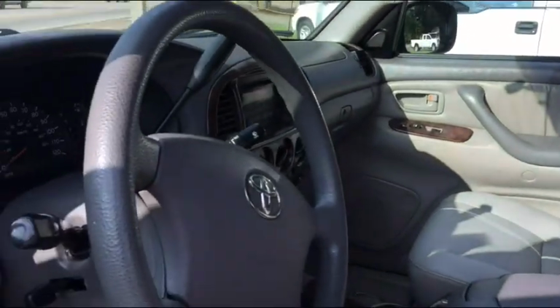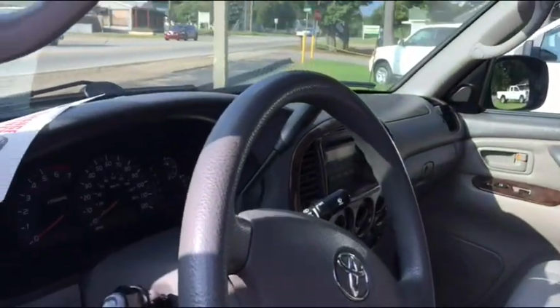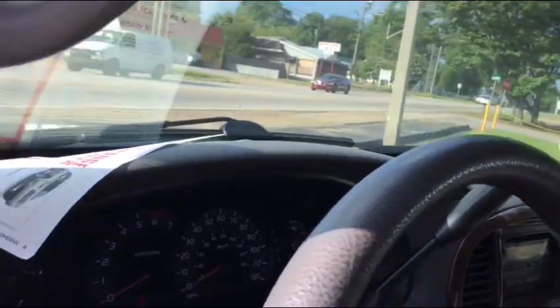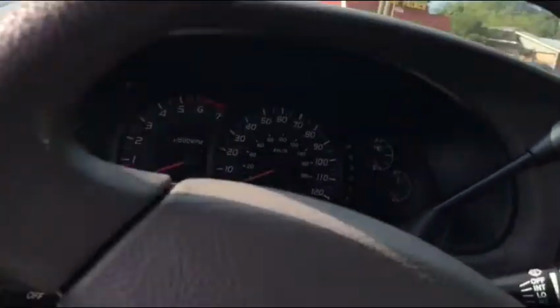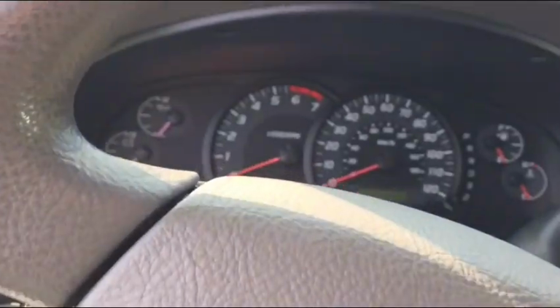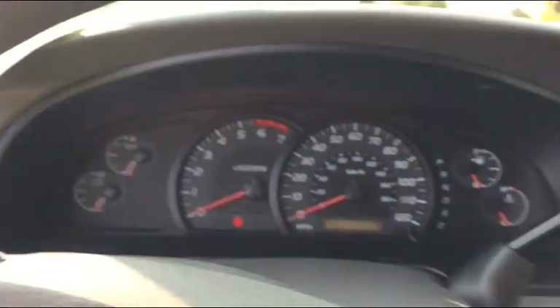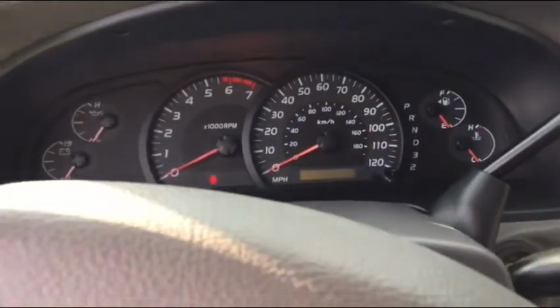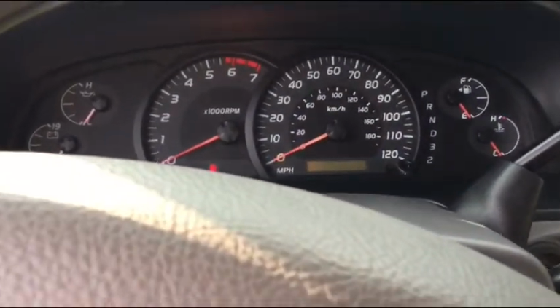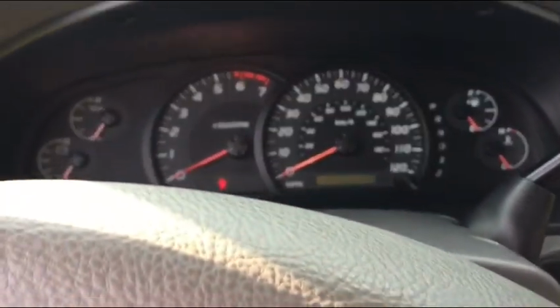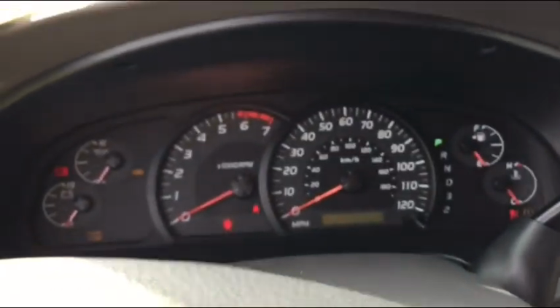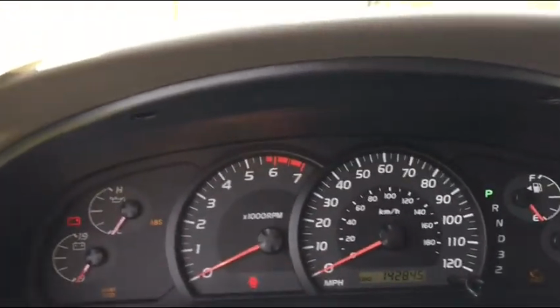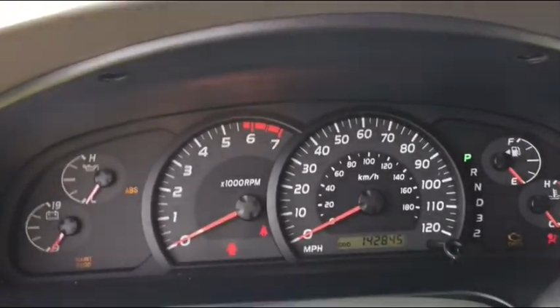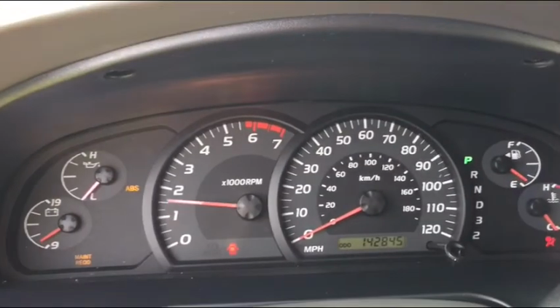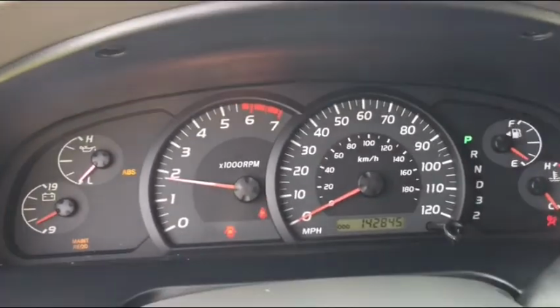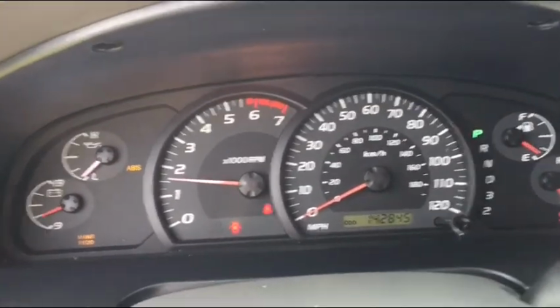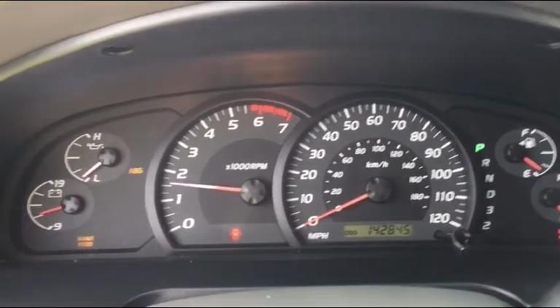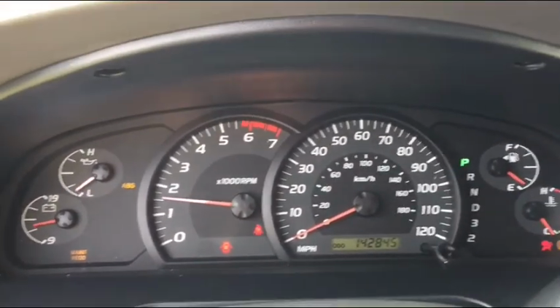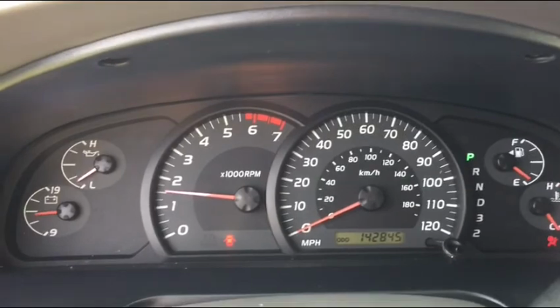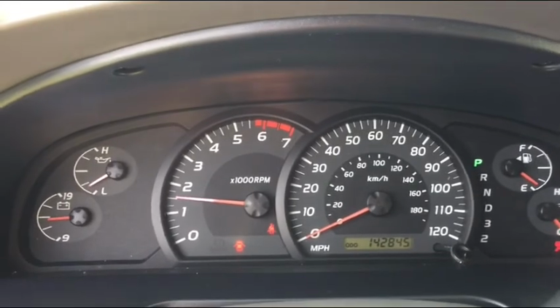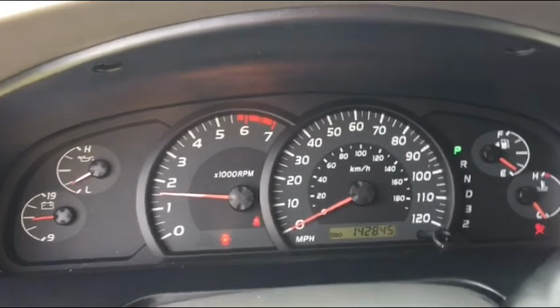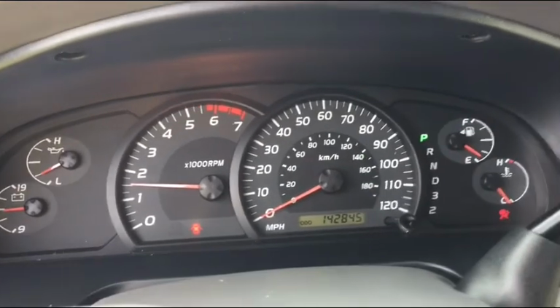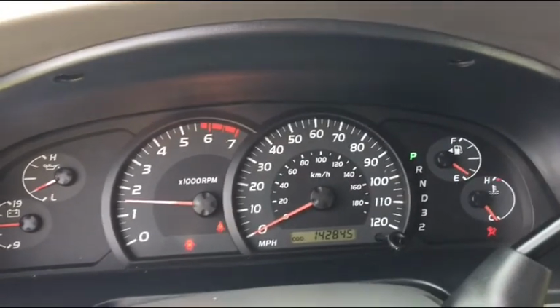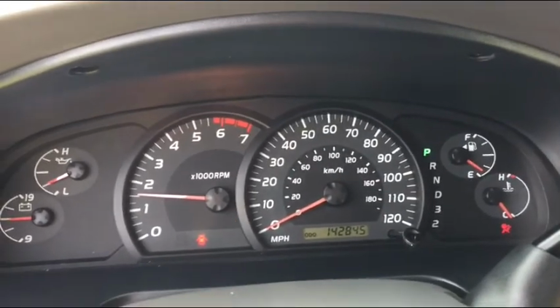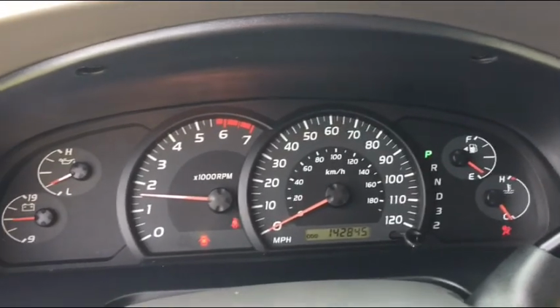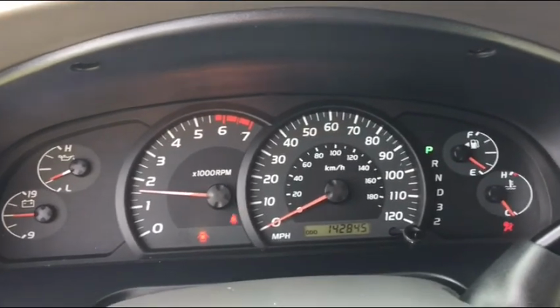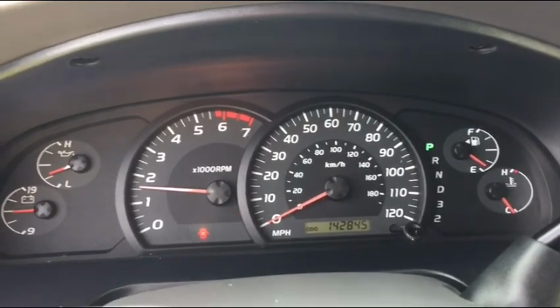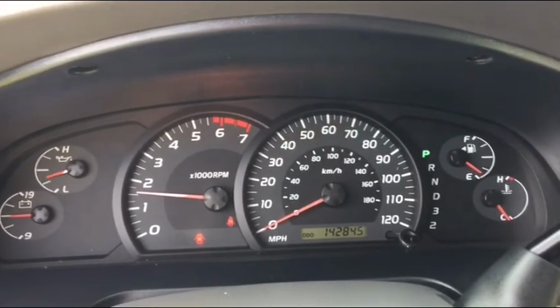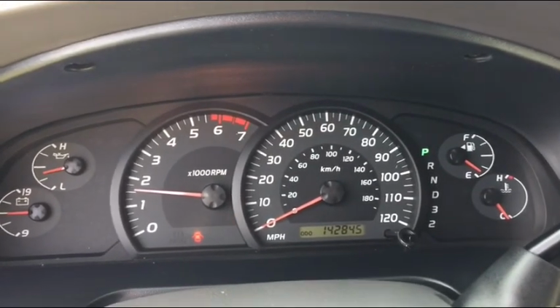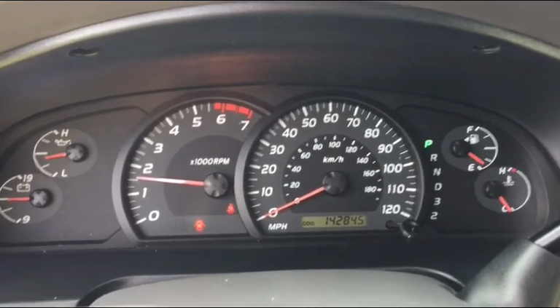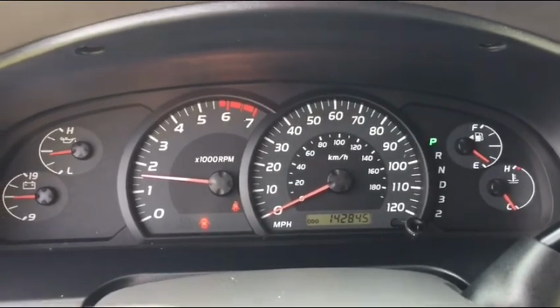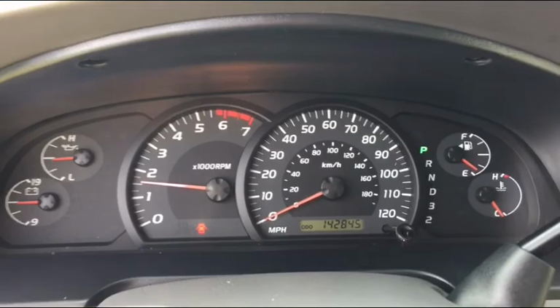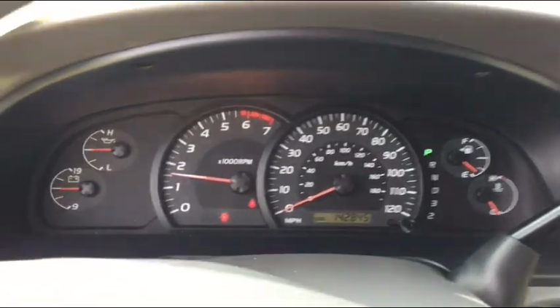We'll start it up and show you the odometer as it sits today — 142,845 miles.